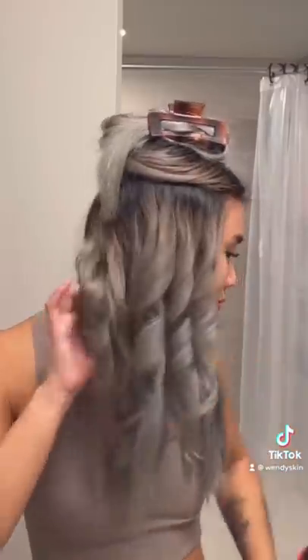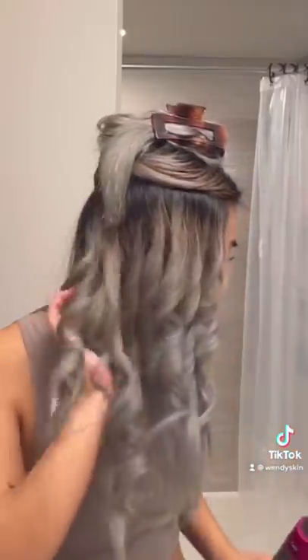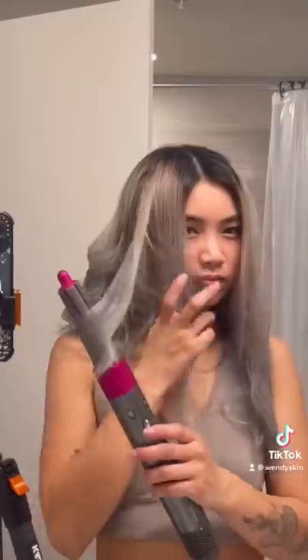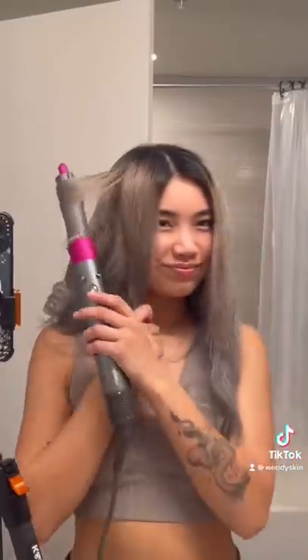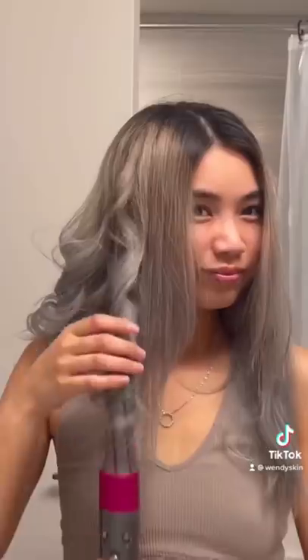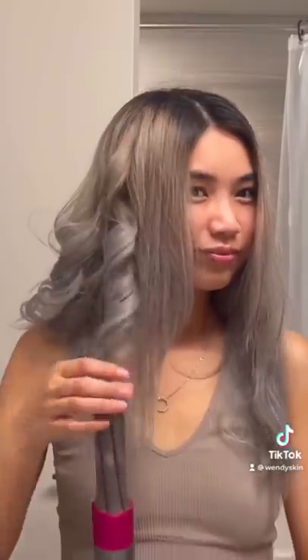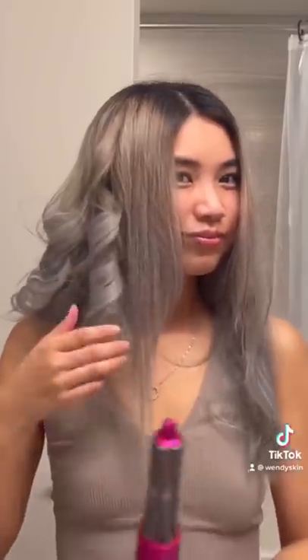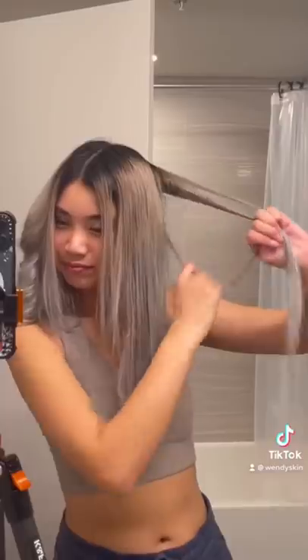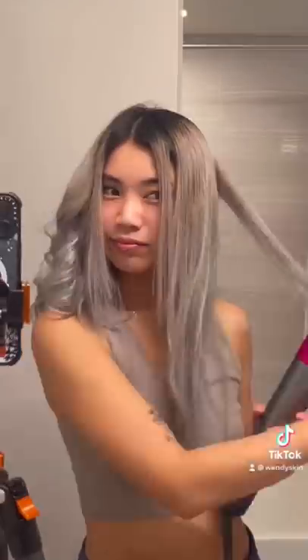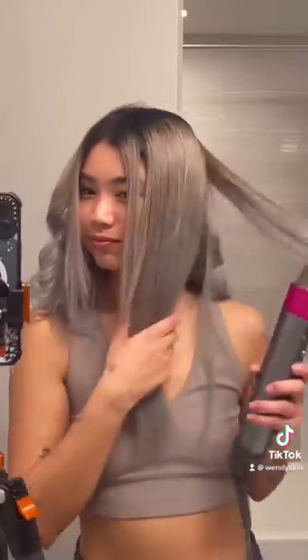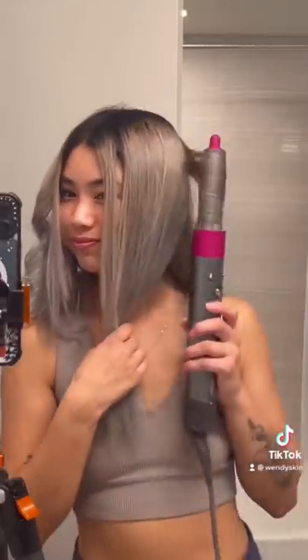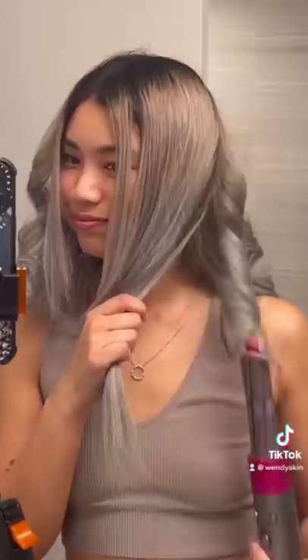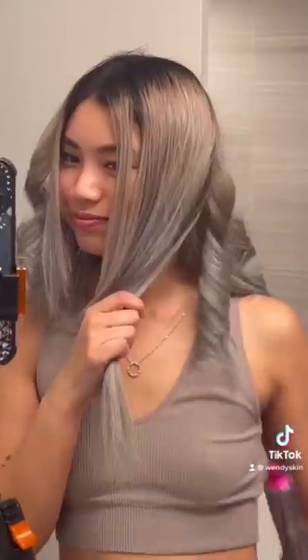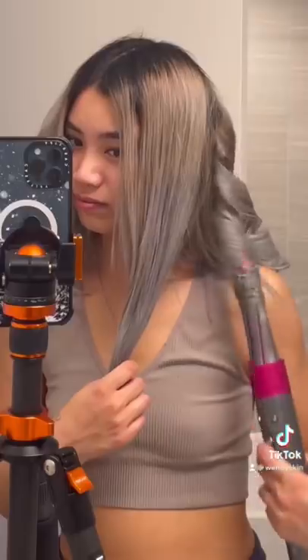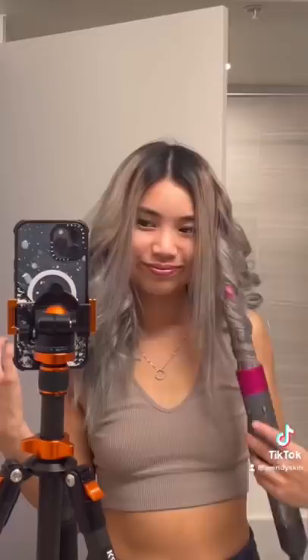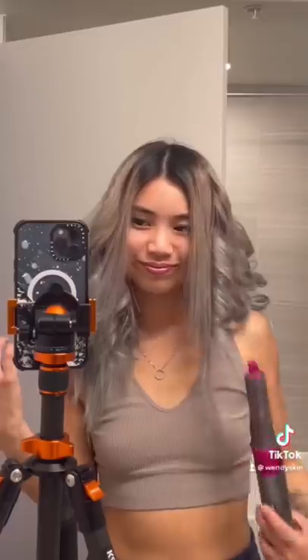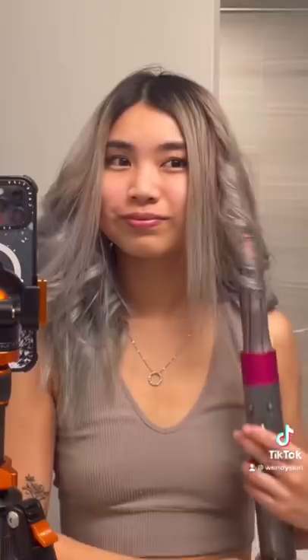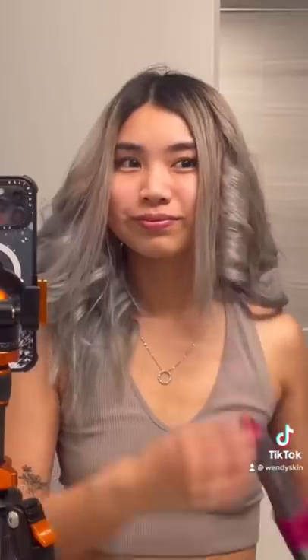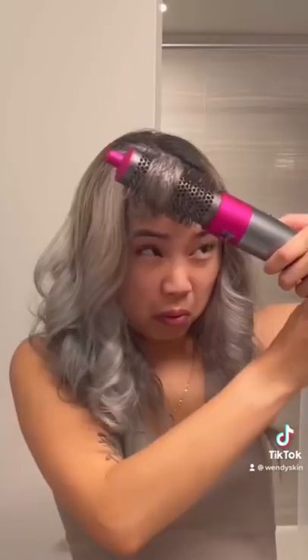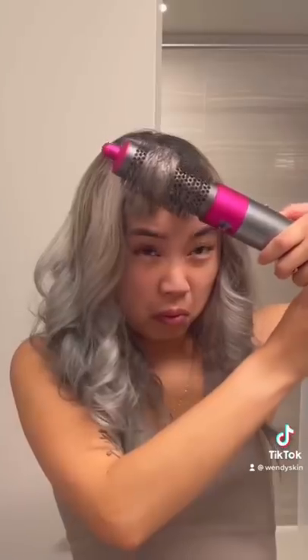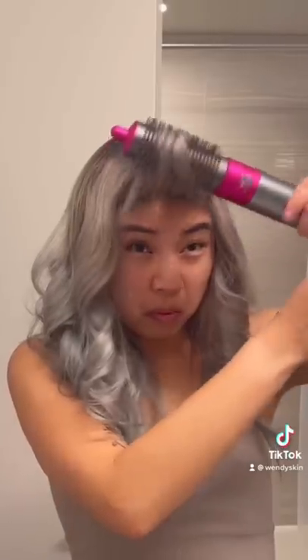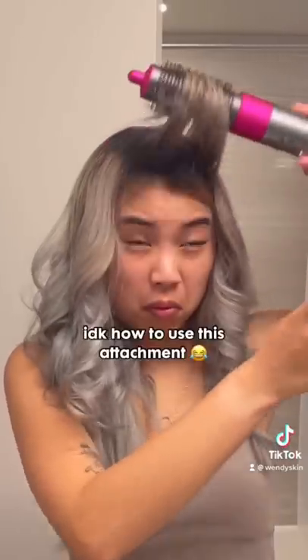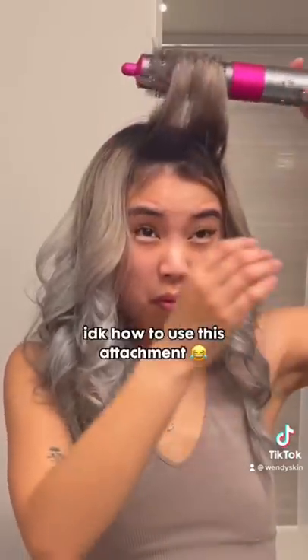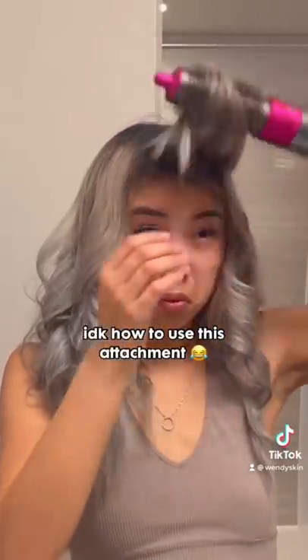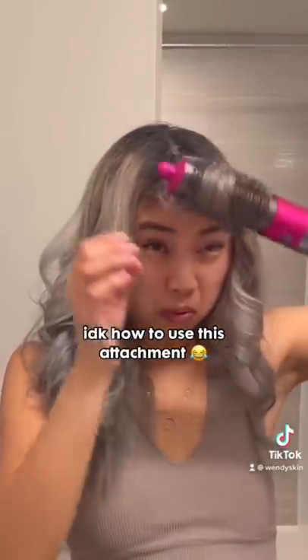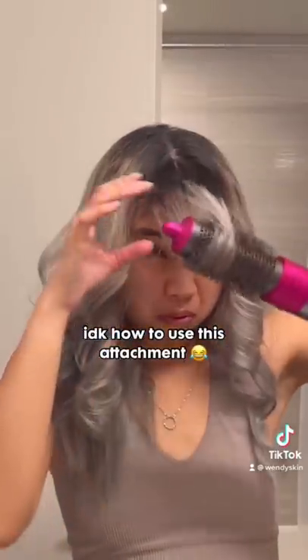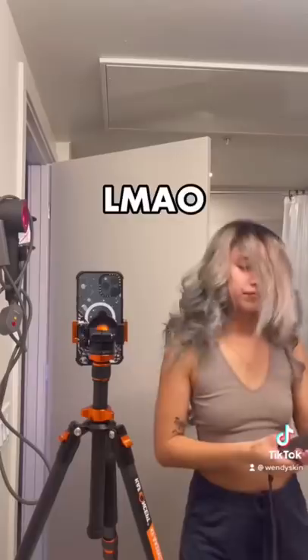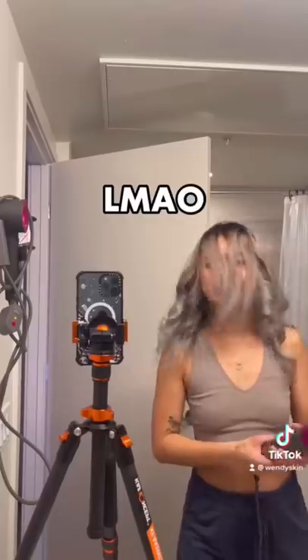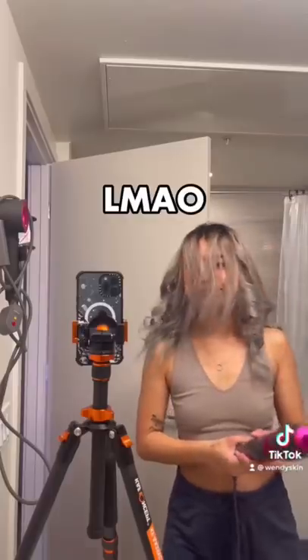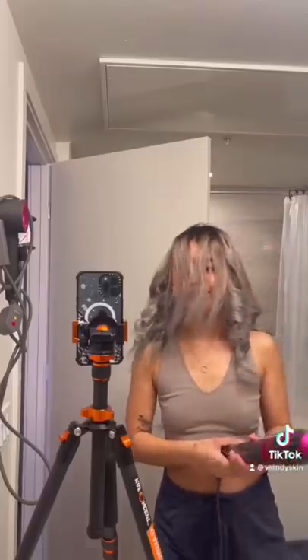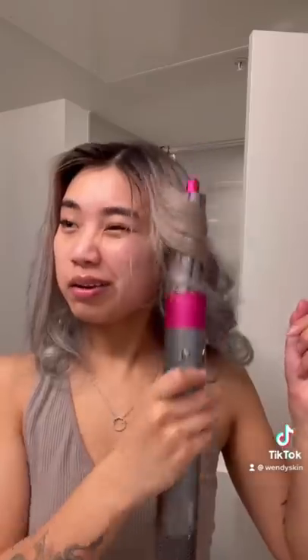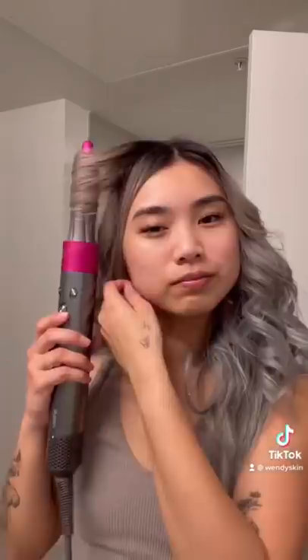Some tips I have to give is to use the smallest strand of hair. This will allow the Airwrap to grab onto the hairs better. I thought I was prepared because I saw a lot of people using this on TikTok, but I completely don't know how to use the brush attachment.